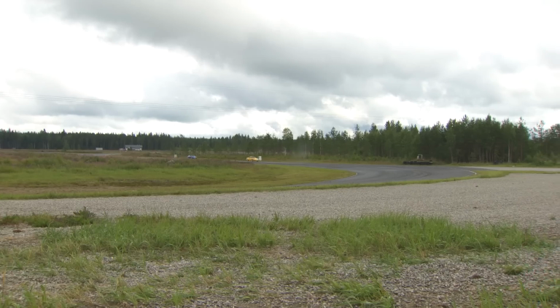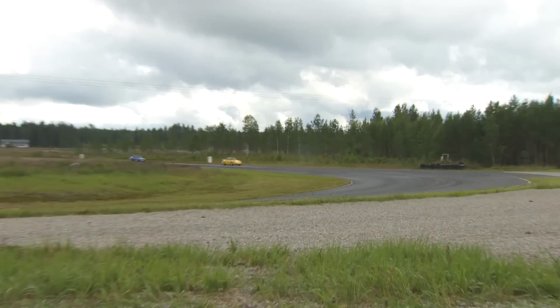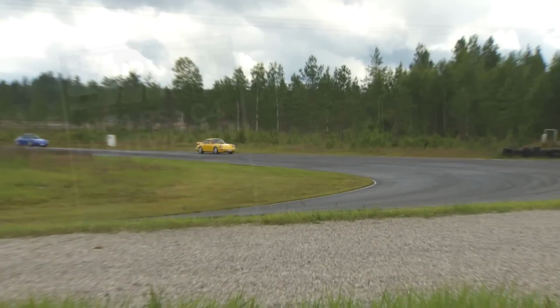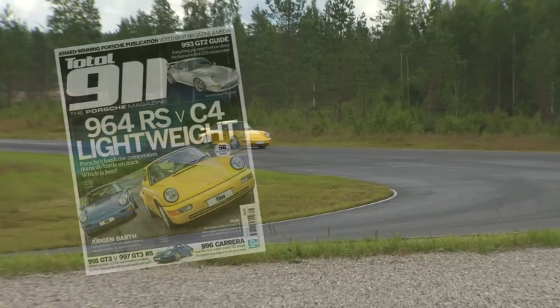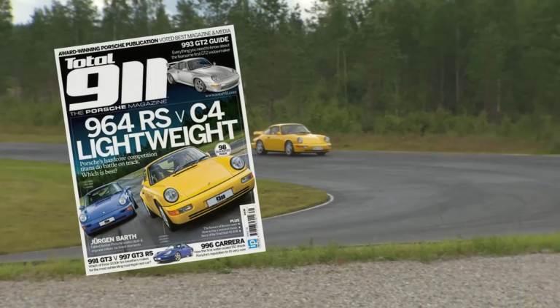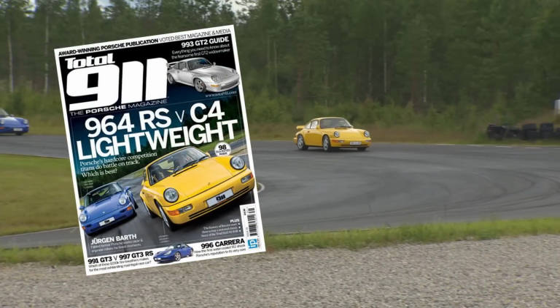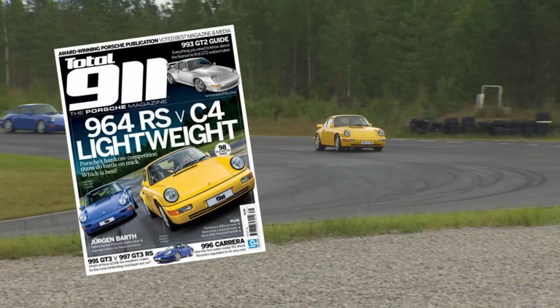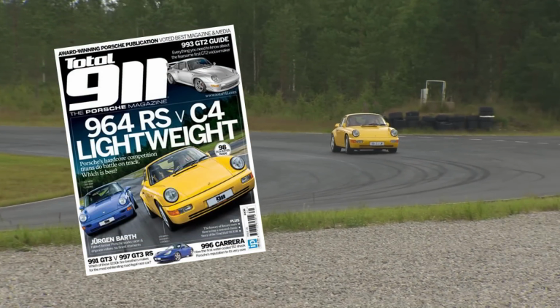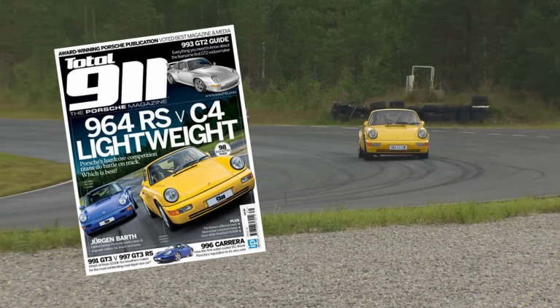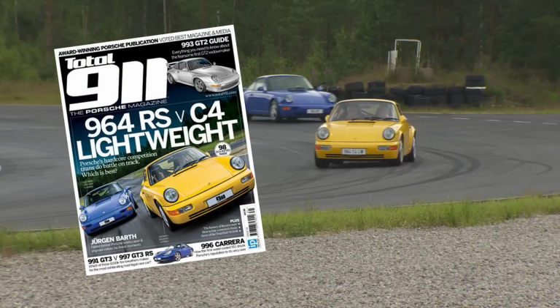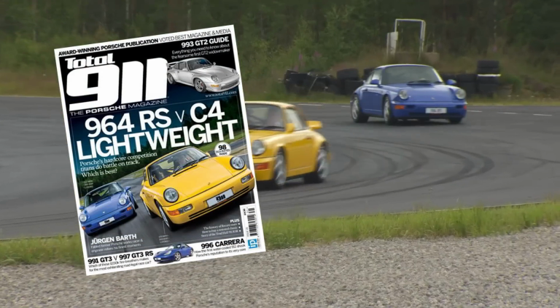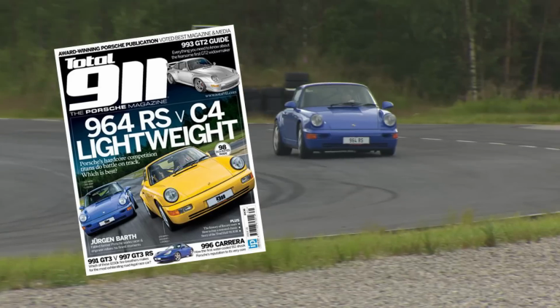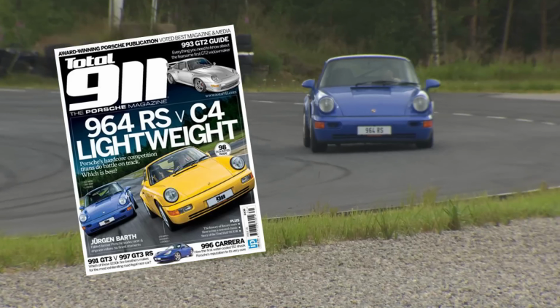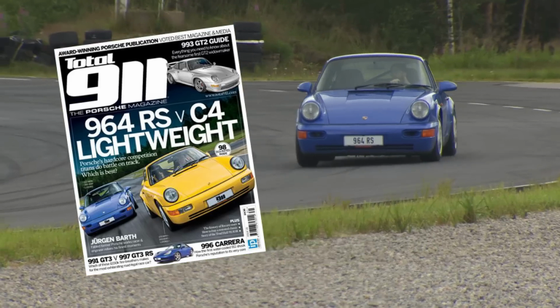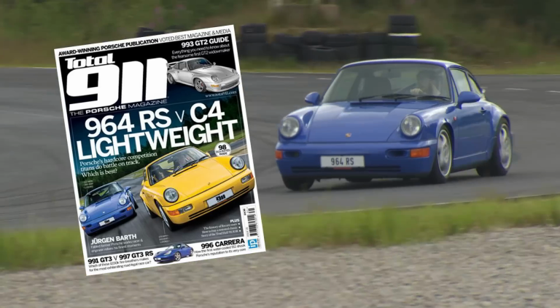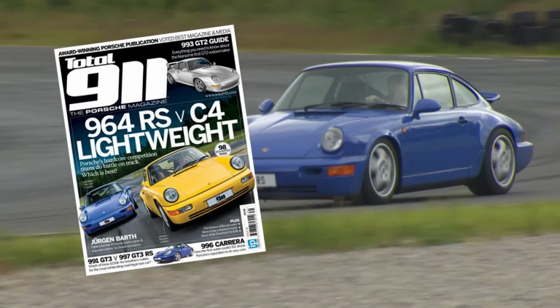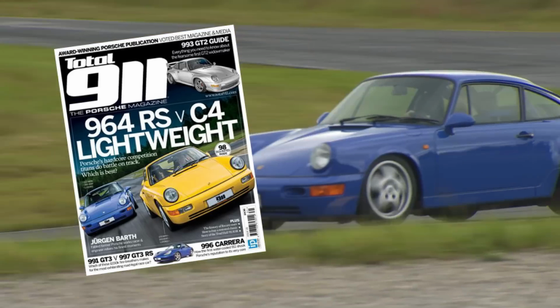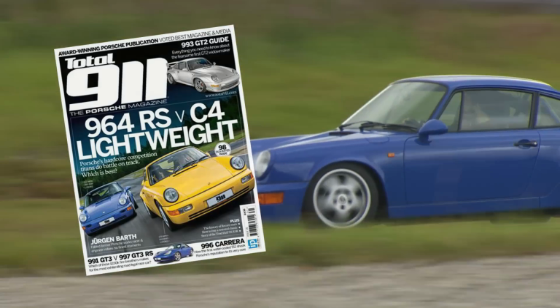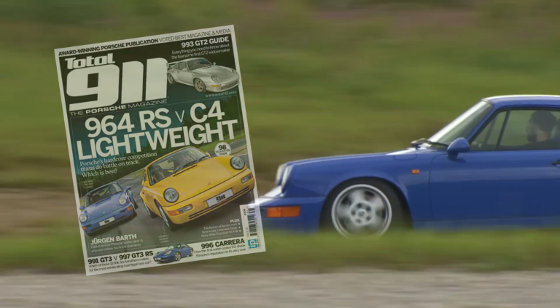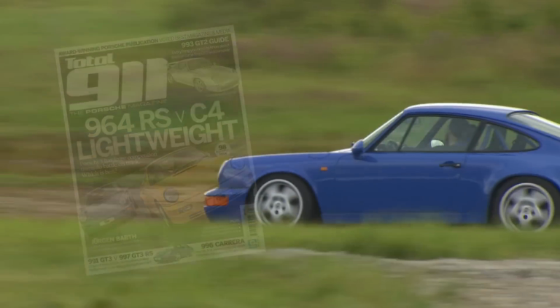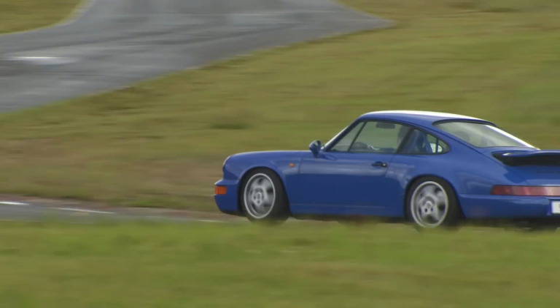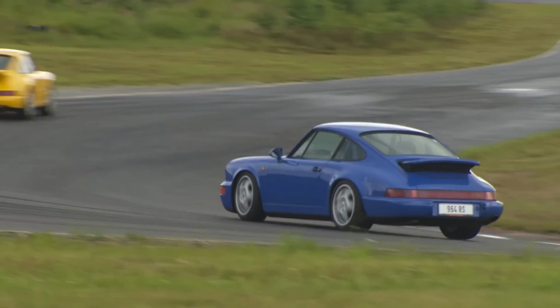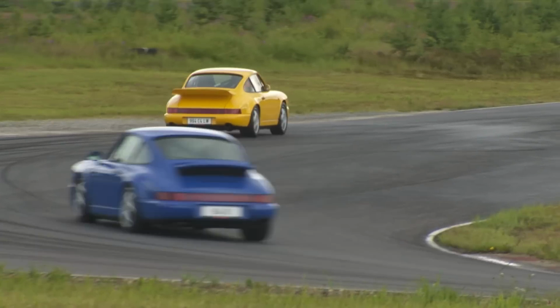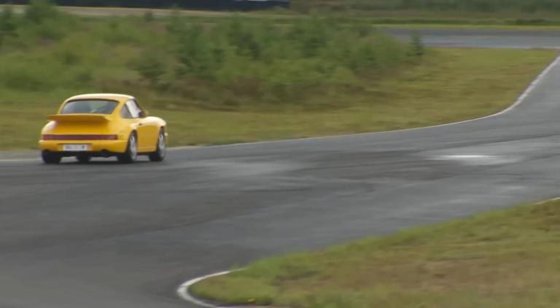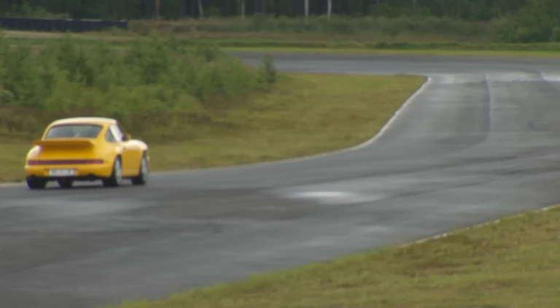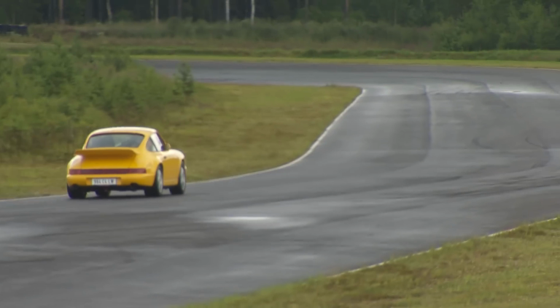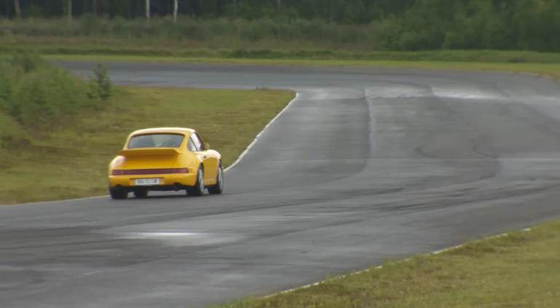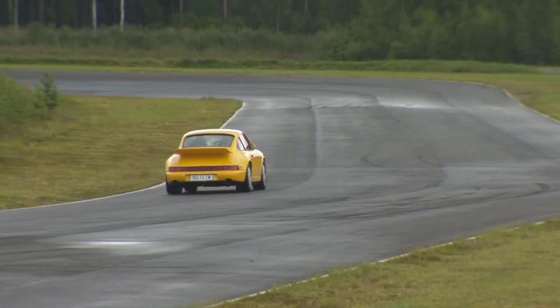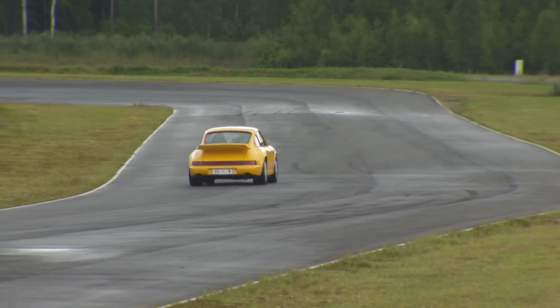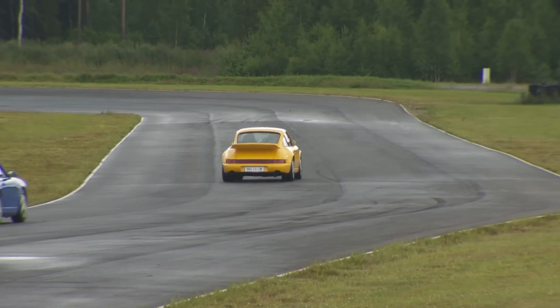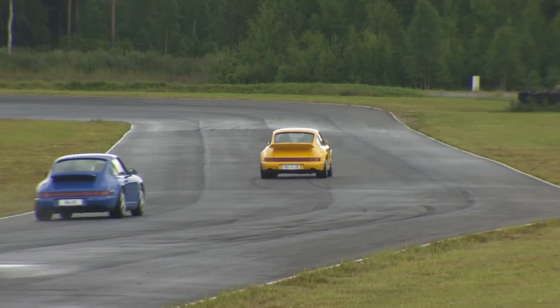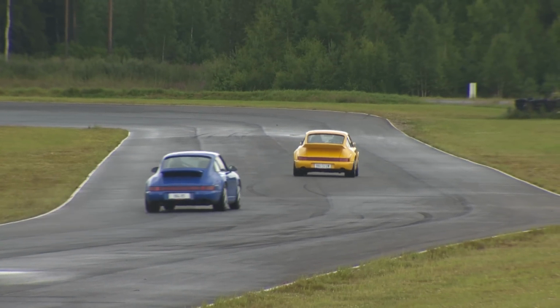These cars were featured in an article in Total 911 magazine in September 2015. Both of these cars are an important part of Porsche engineering and racing history.